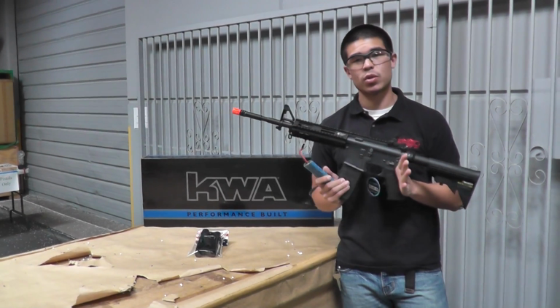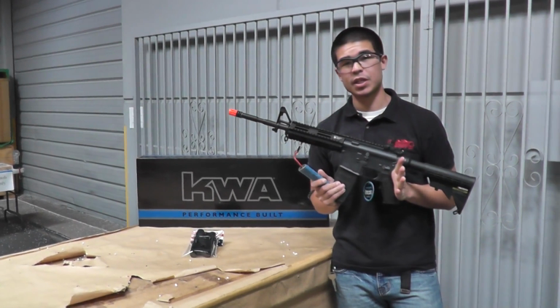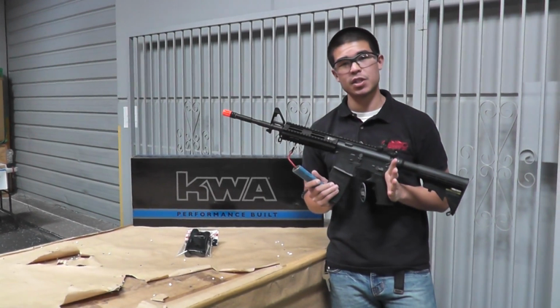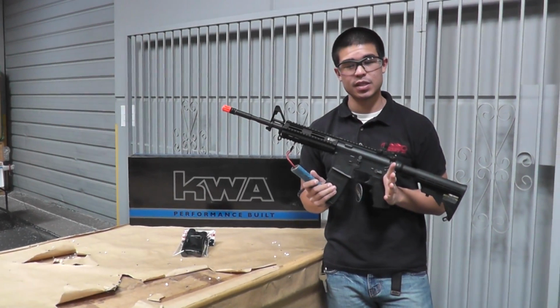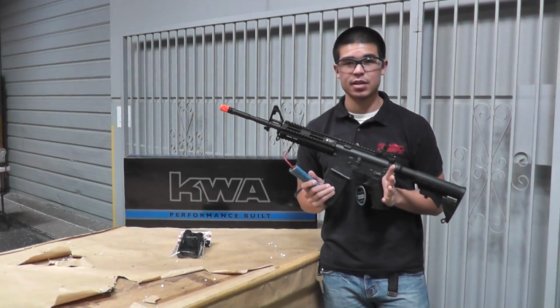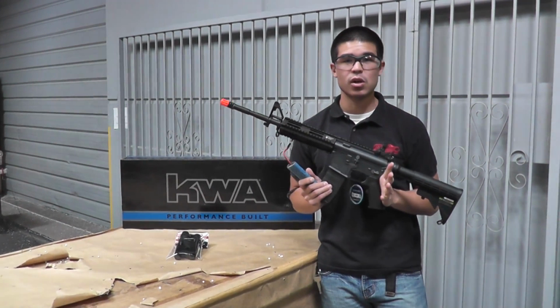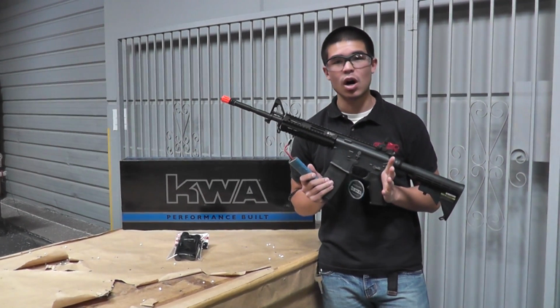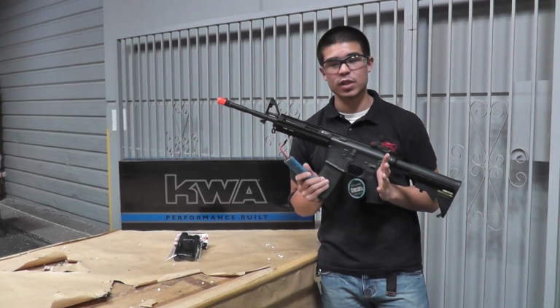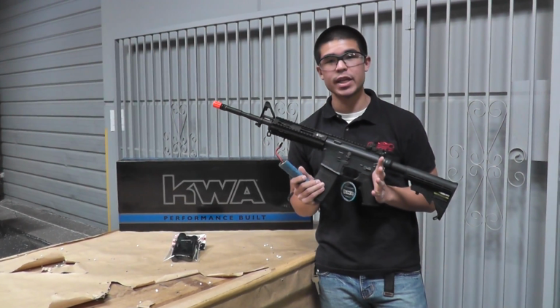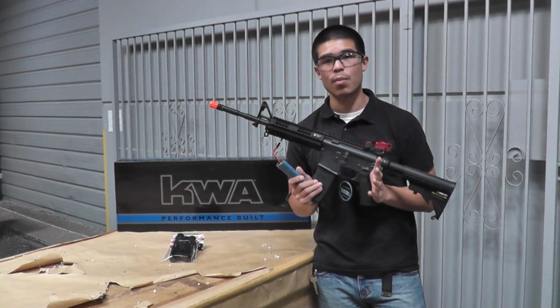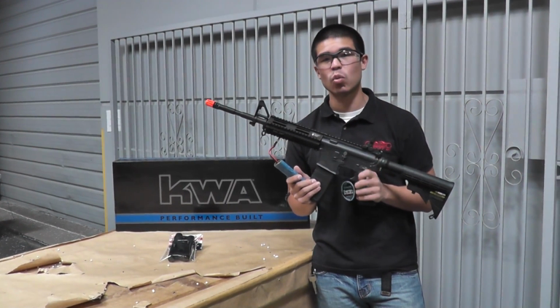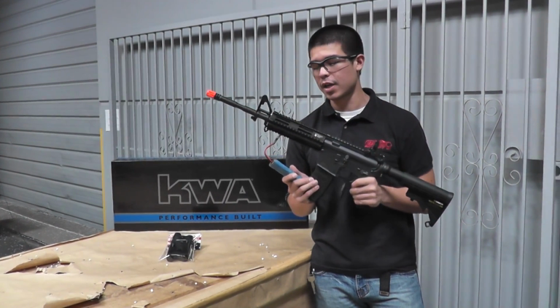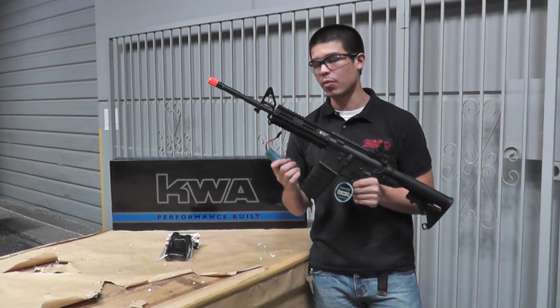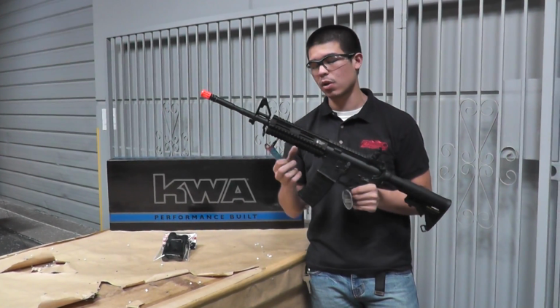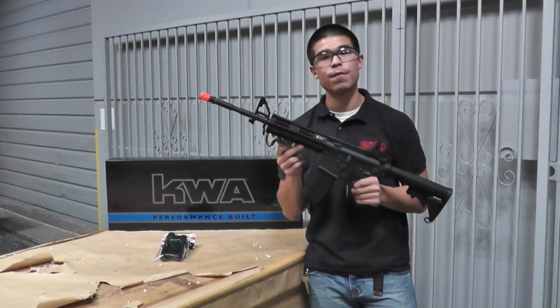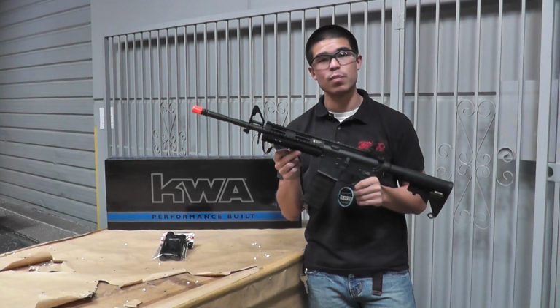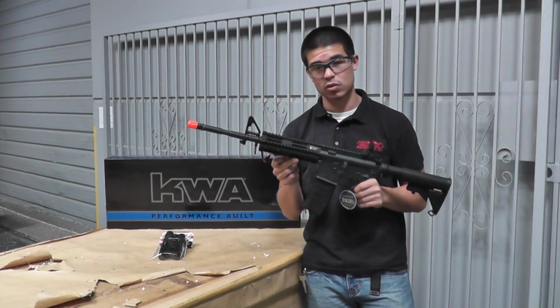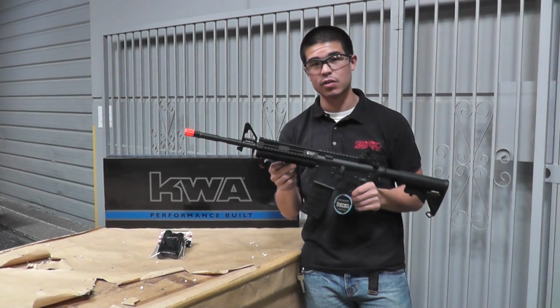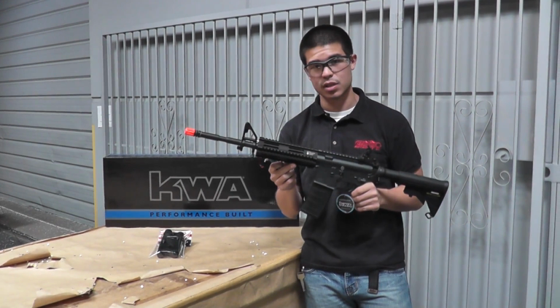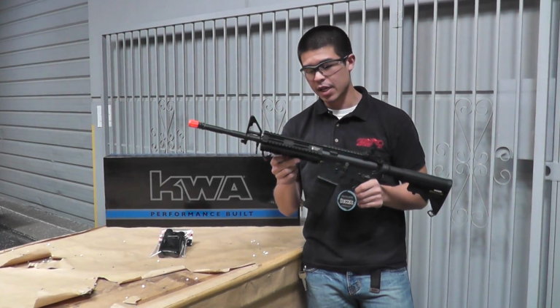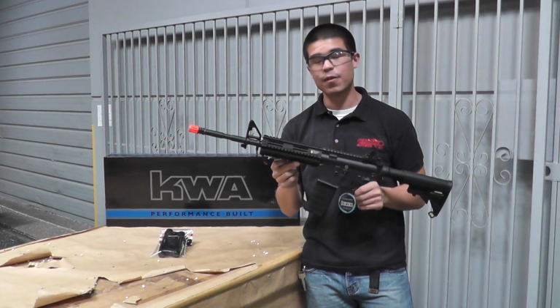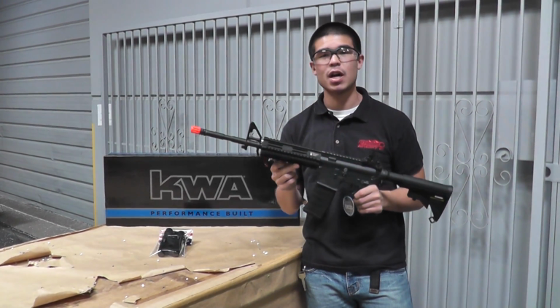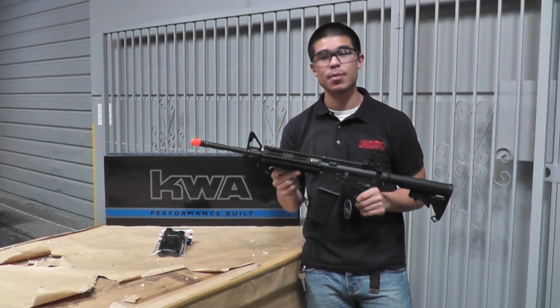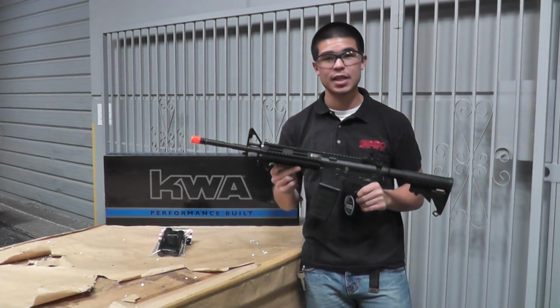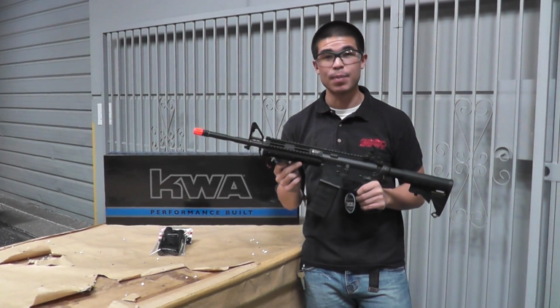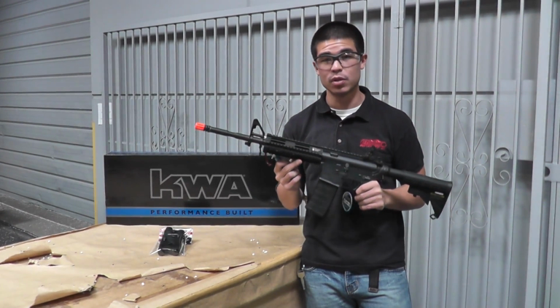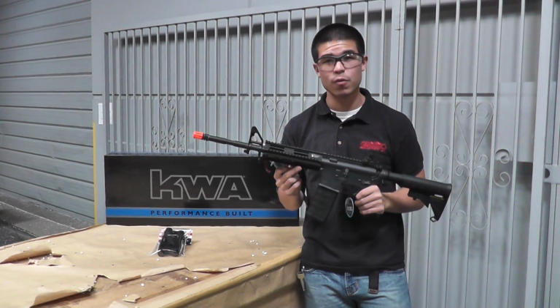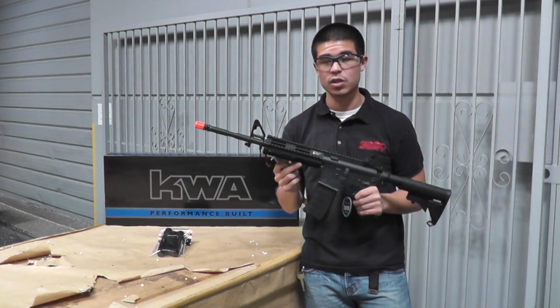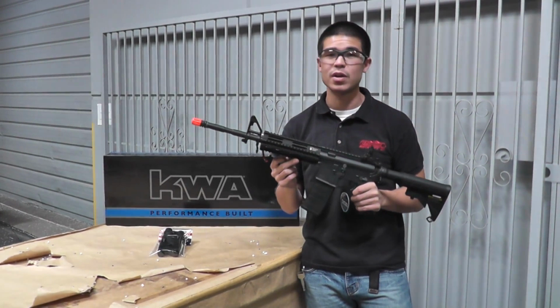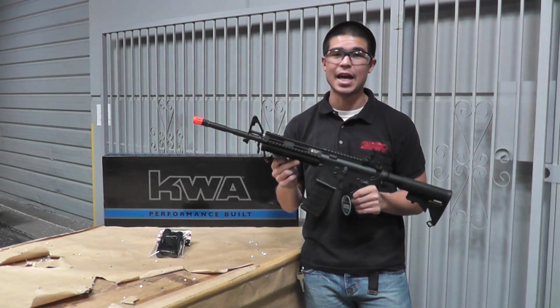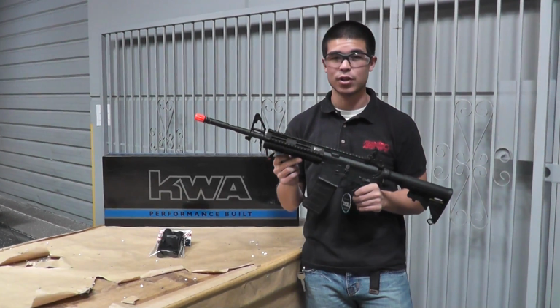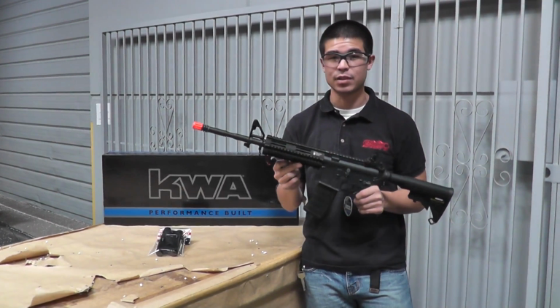What our technicians do with this gun is start off with a CQR Mod 1 and then we throw on a full metal rail system. This is a very common upgrade that a lot of people look for so you can always add your attachments.